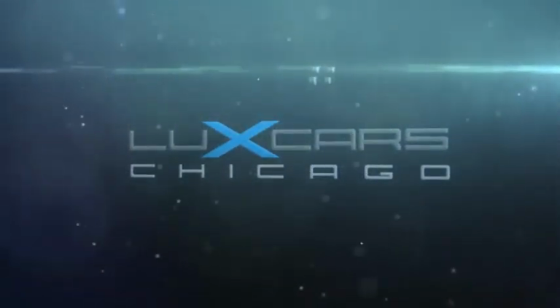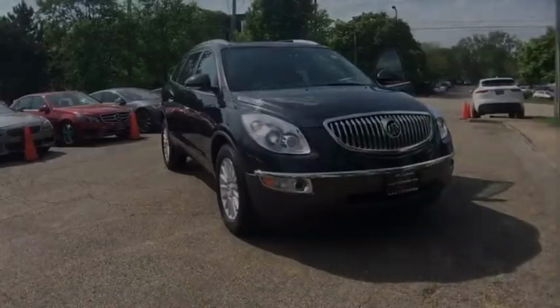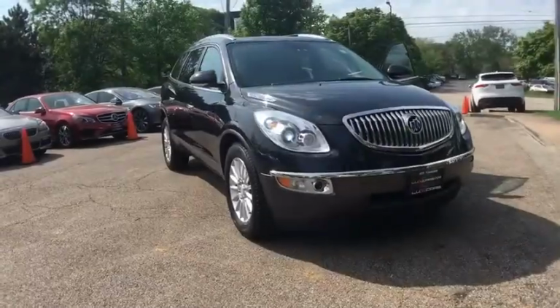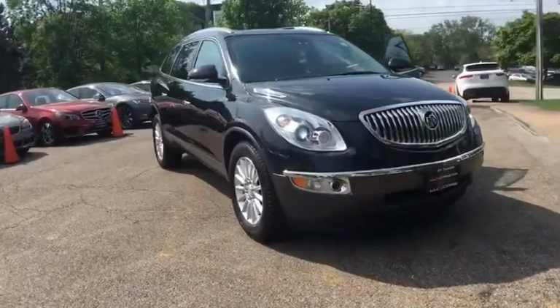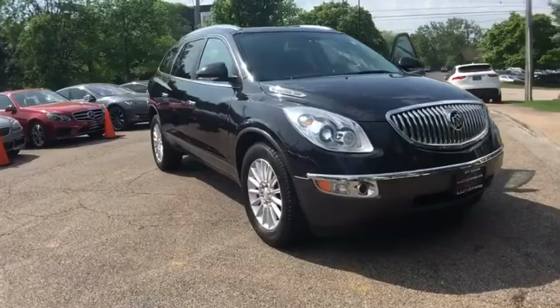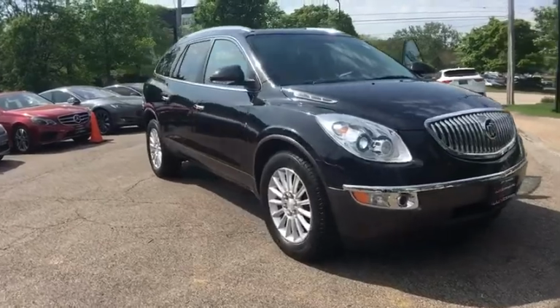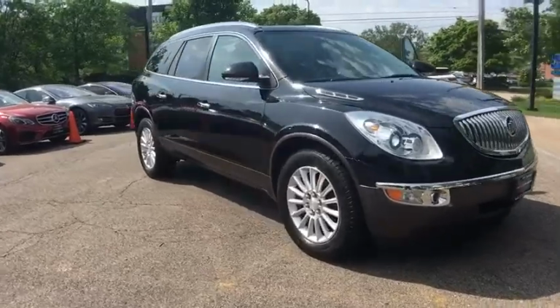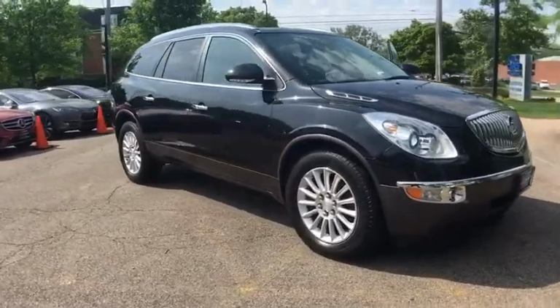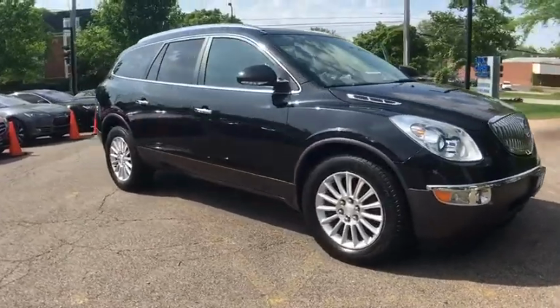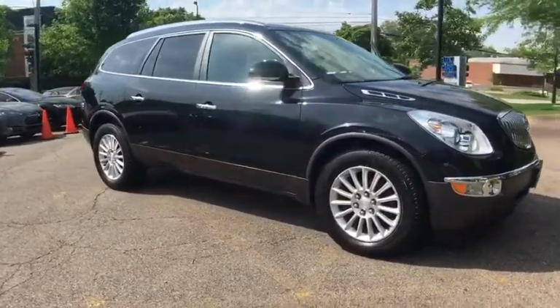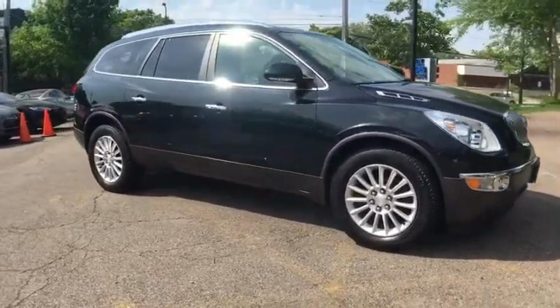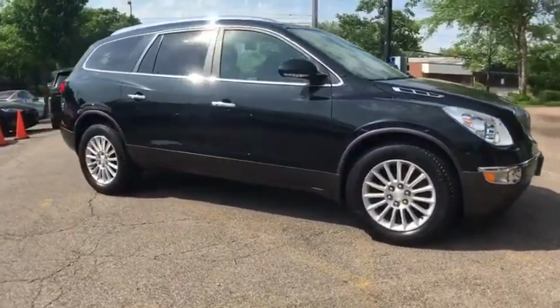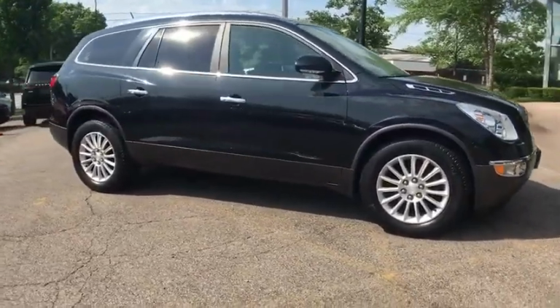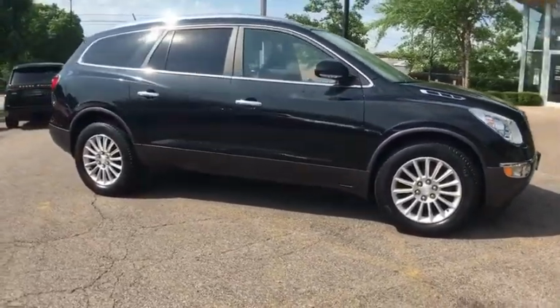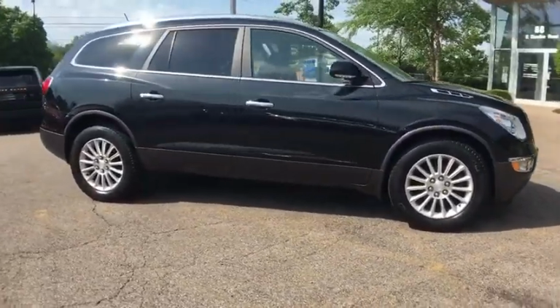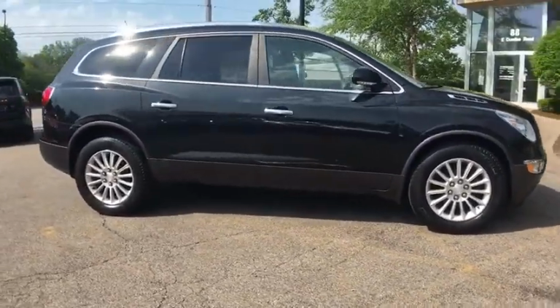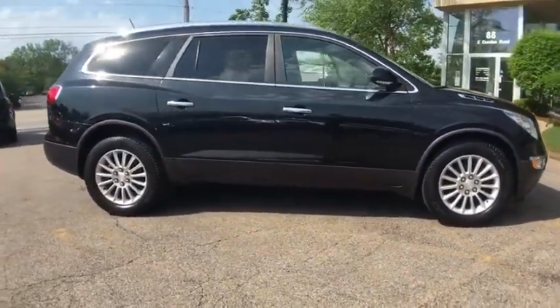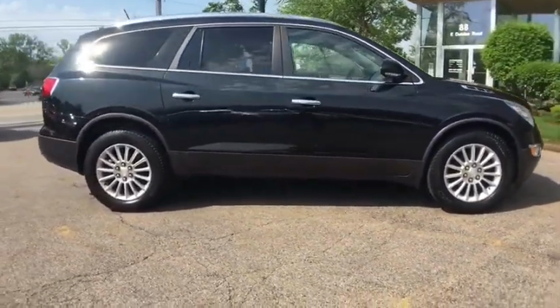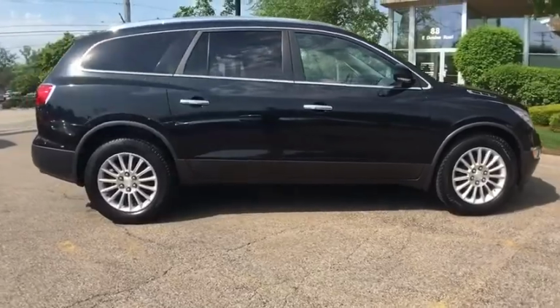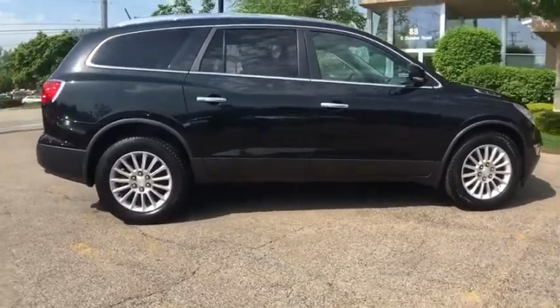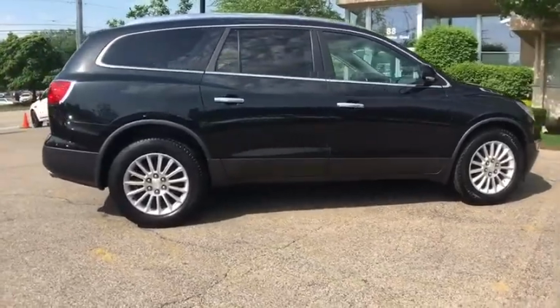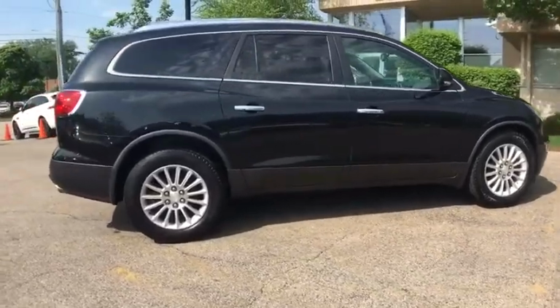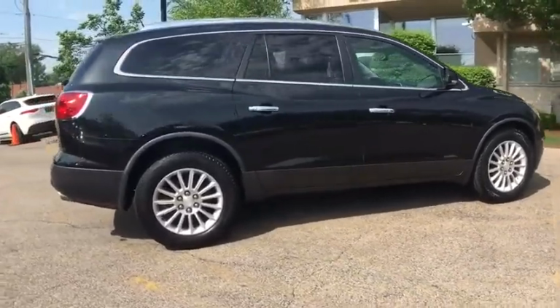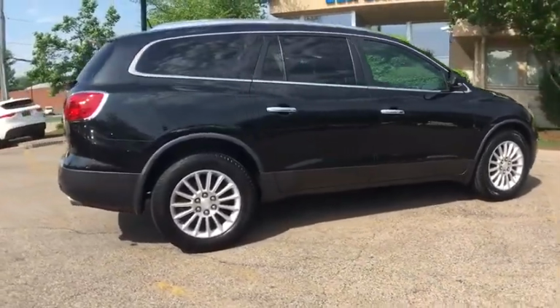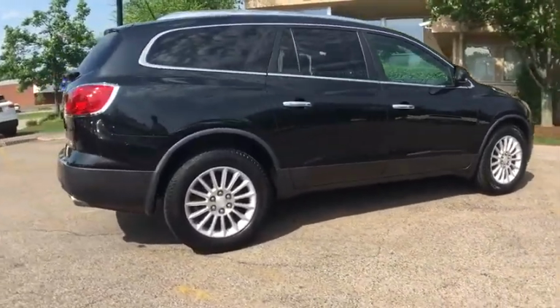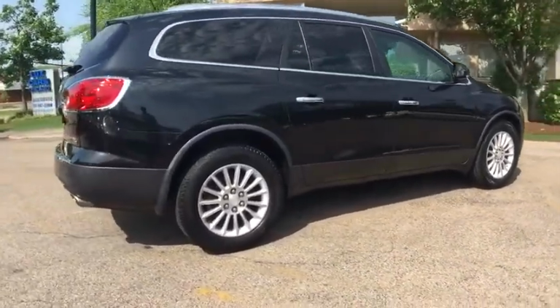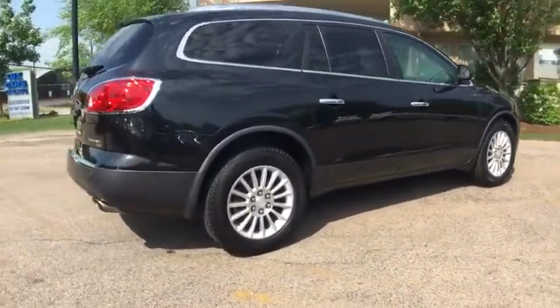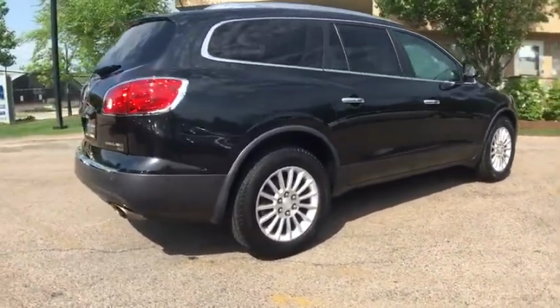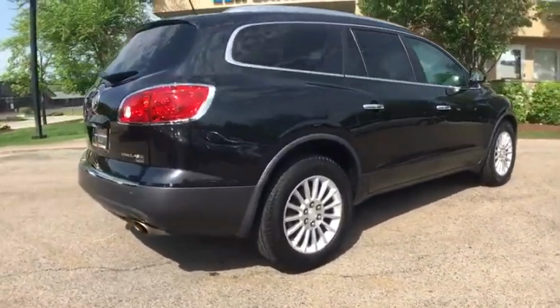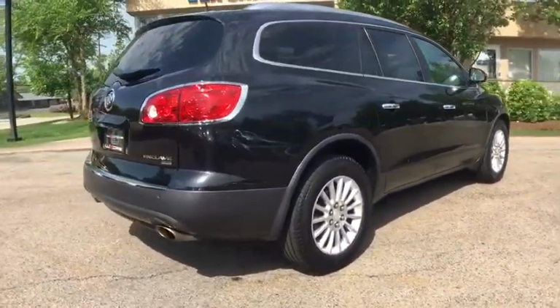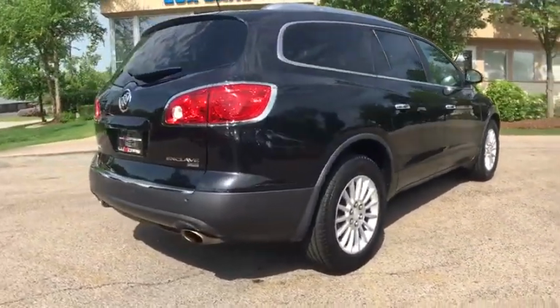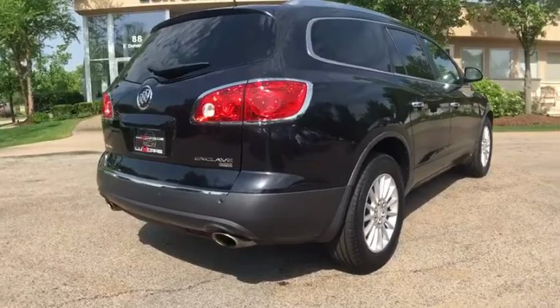Local trade, super loaded Buick Enclave CXL AWD. Dual panel sunroof. Navigation and backup camera. Rear seat entertainment system. Heated leather seats. Bose sound system.